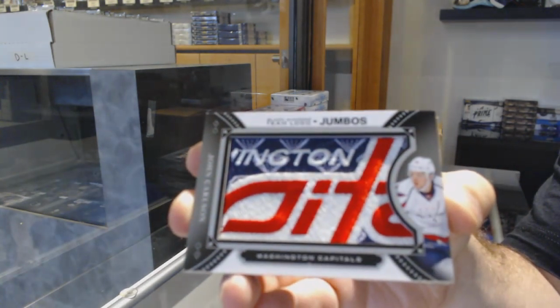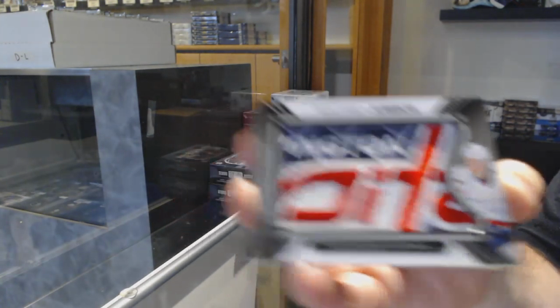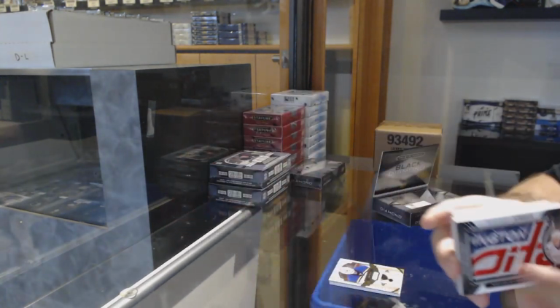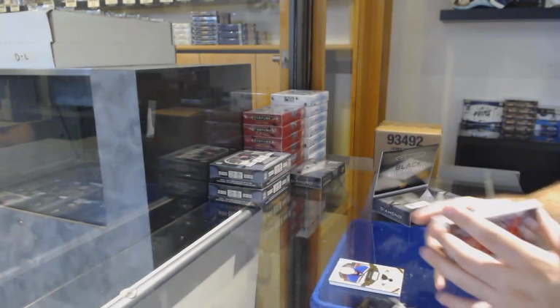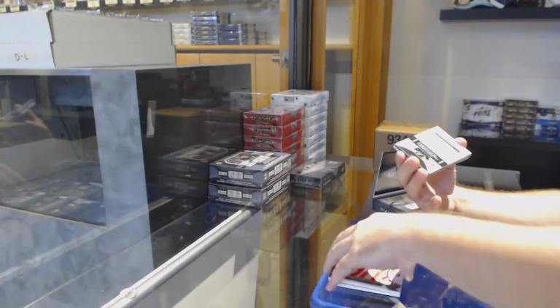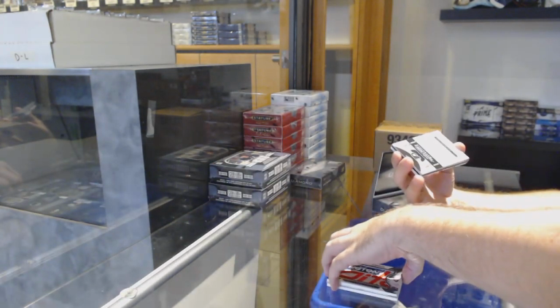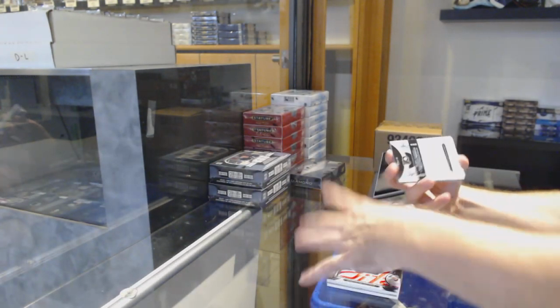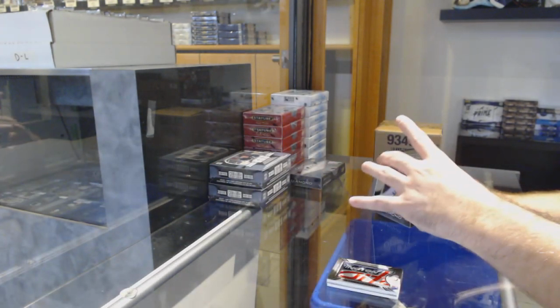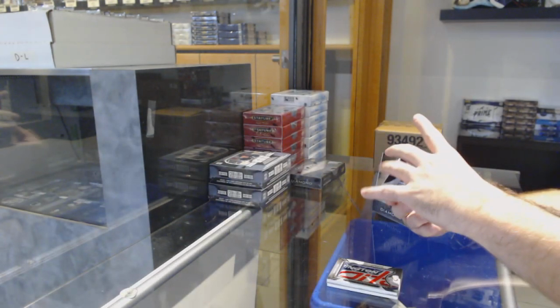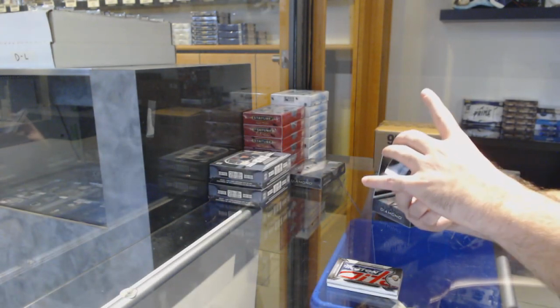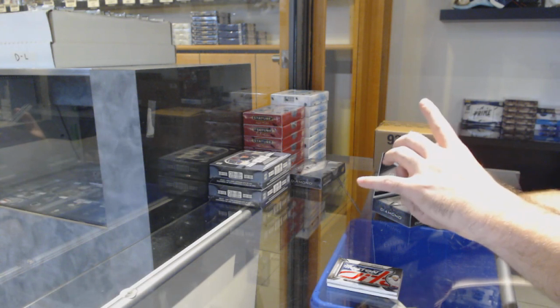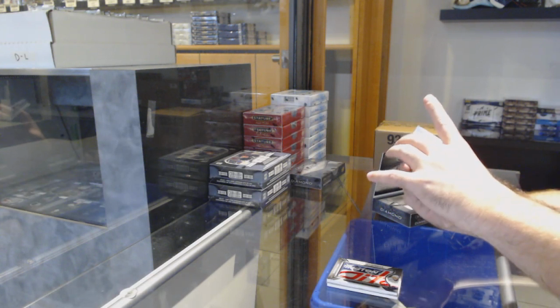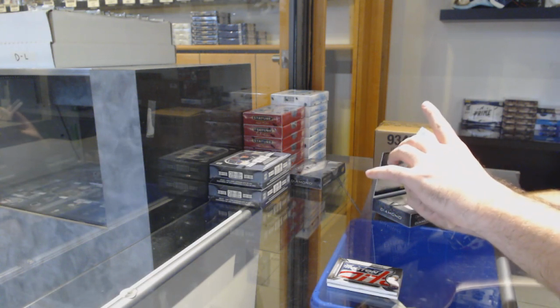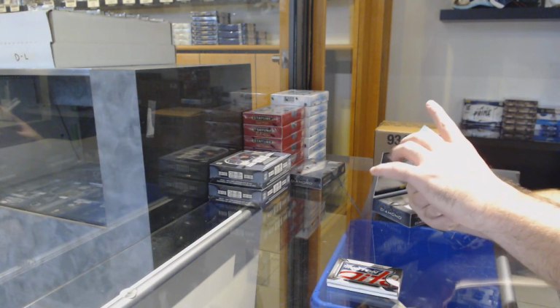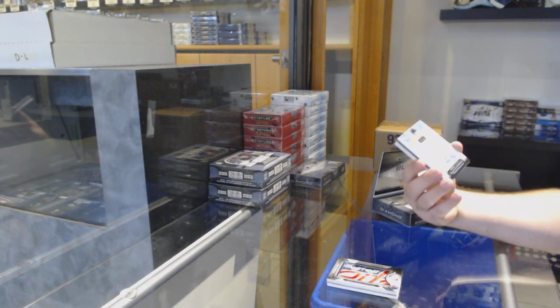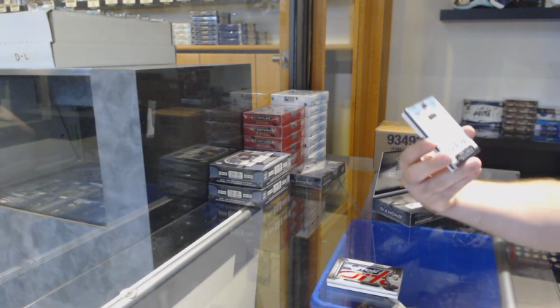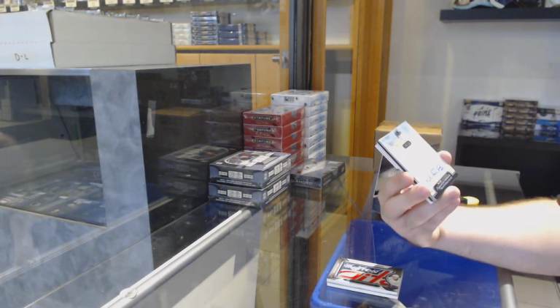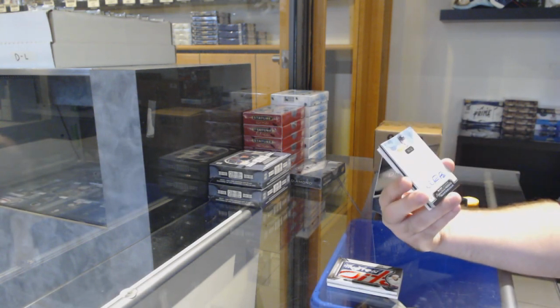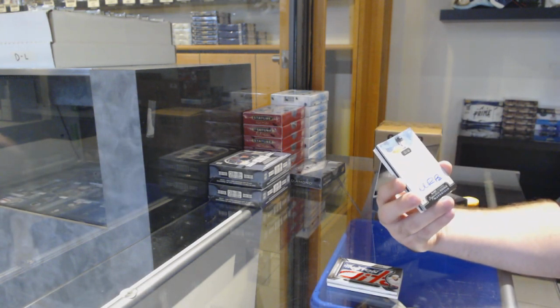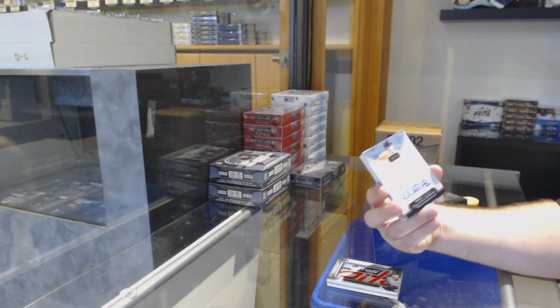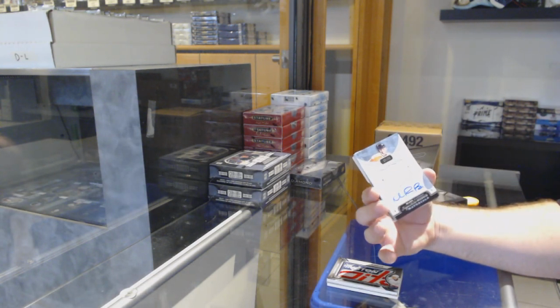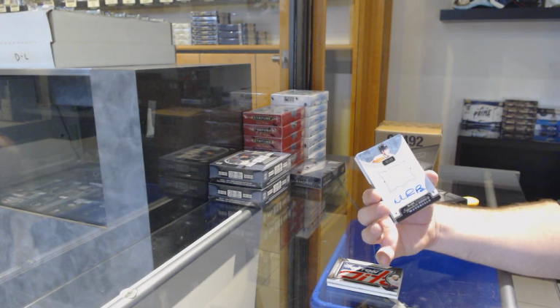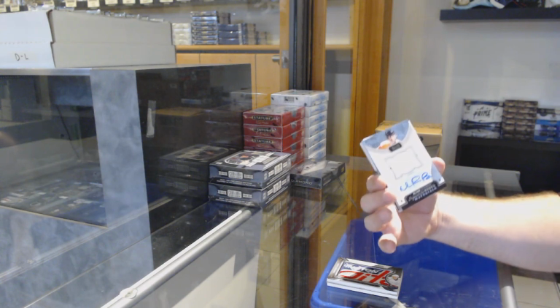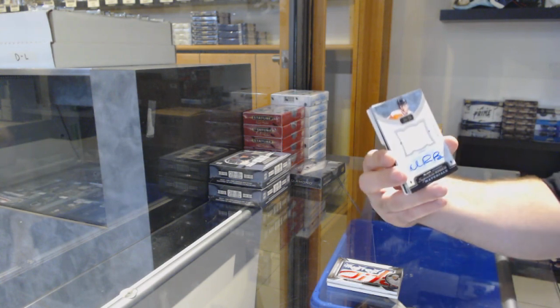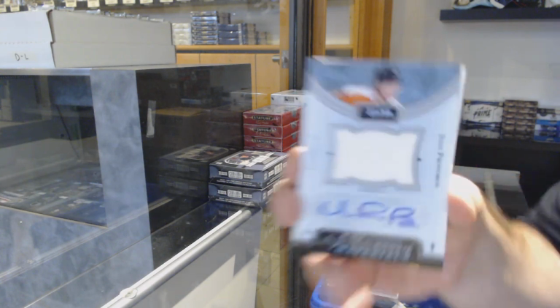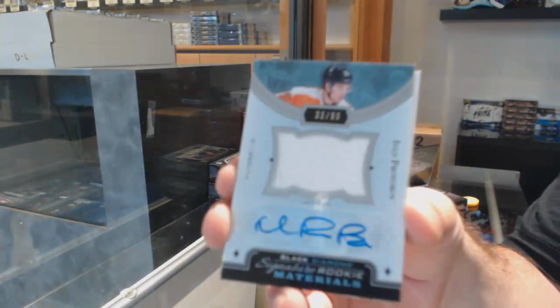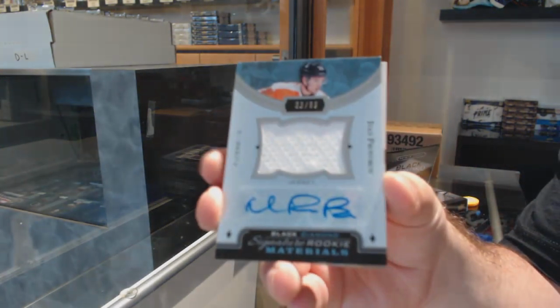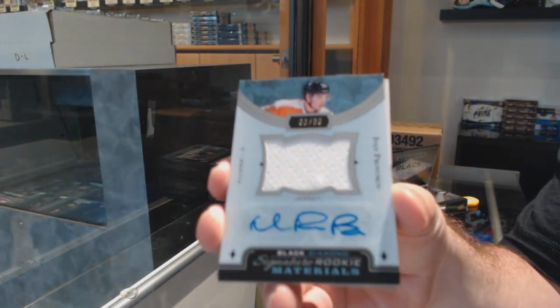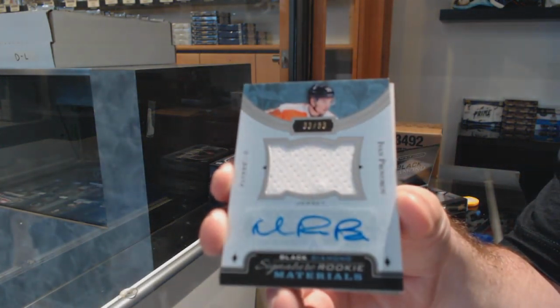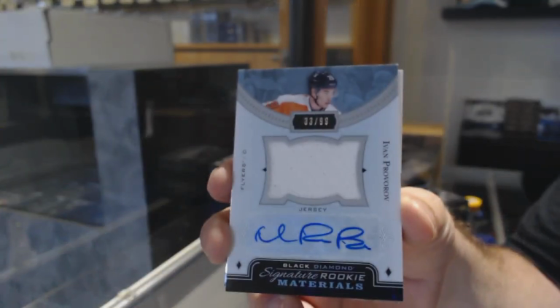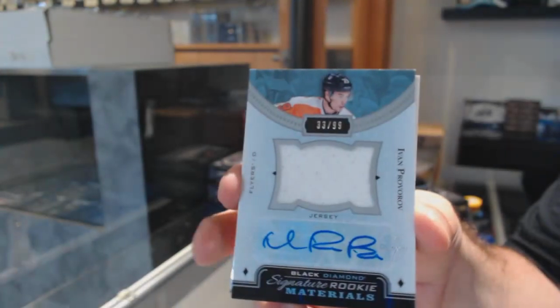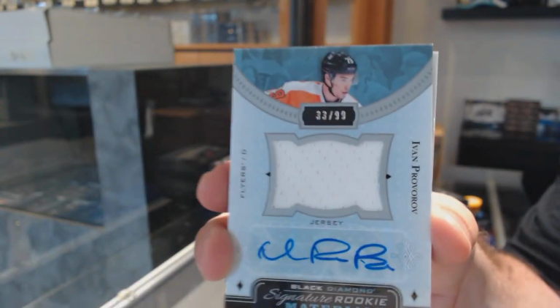It is nice to have sports back. That looks like it's going to be a fun card — number to 99, signature rookie materials jersey auto, Ivan Provorov.